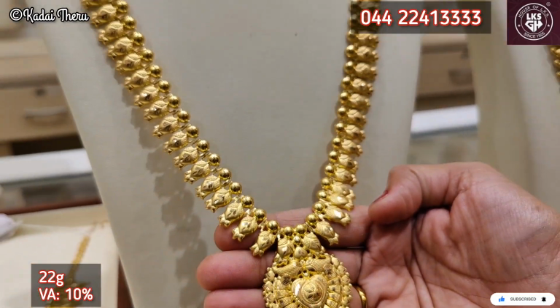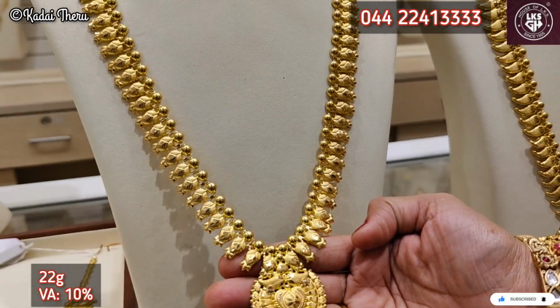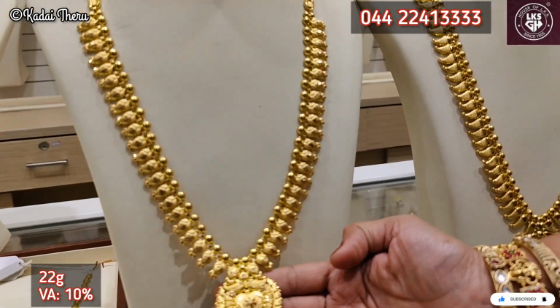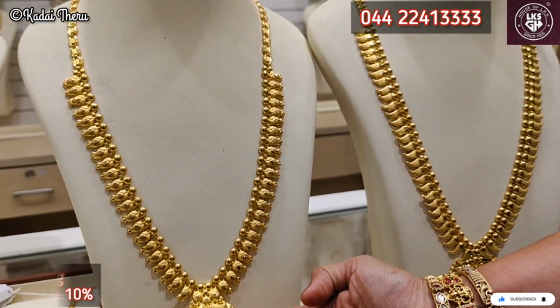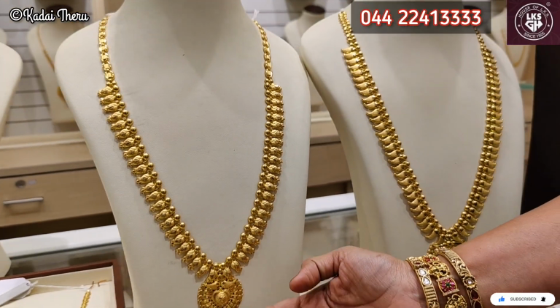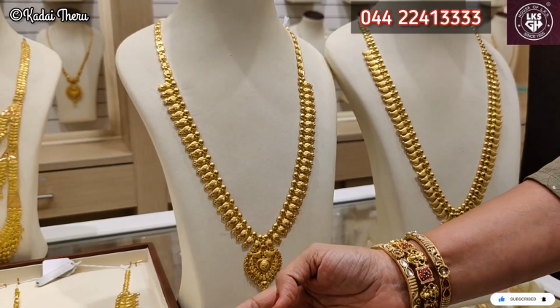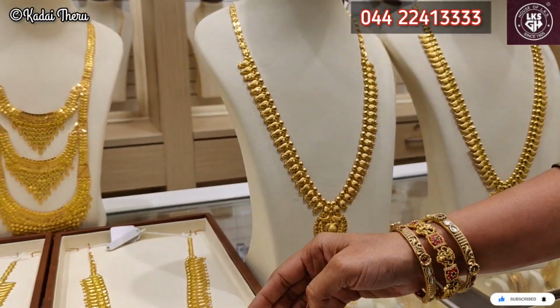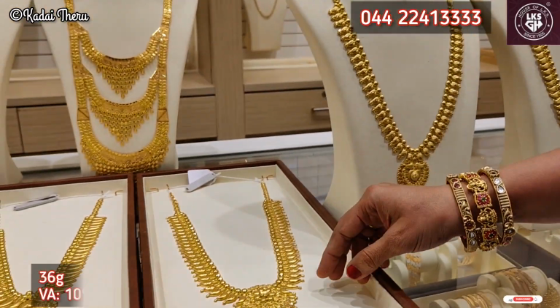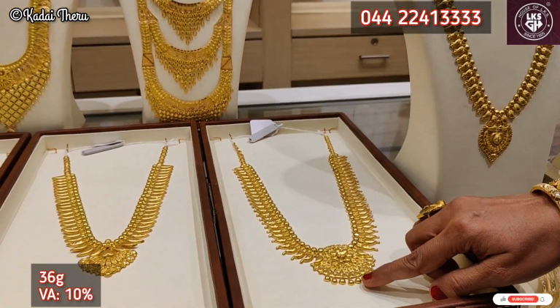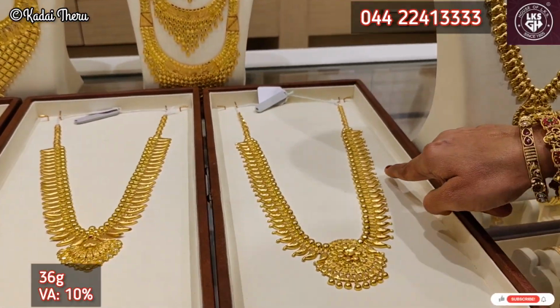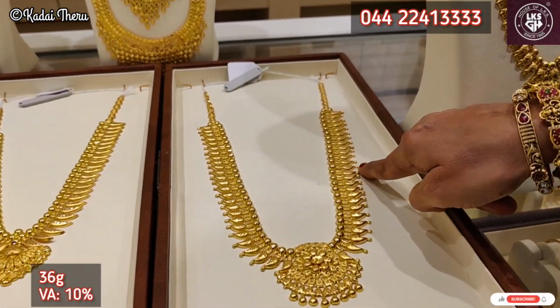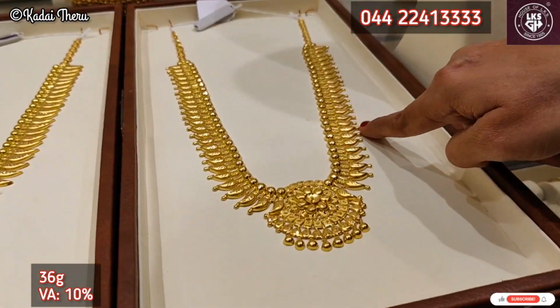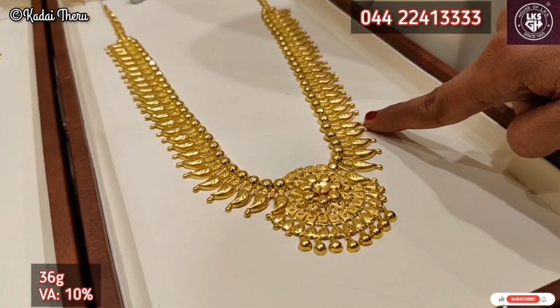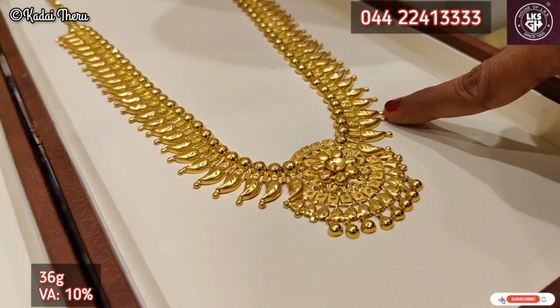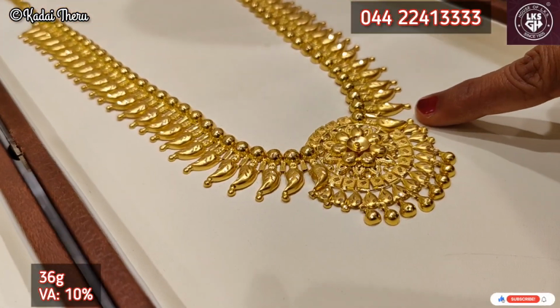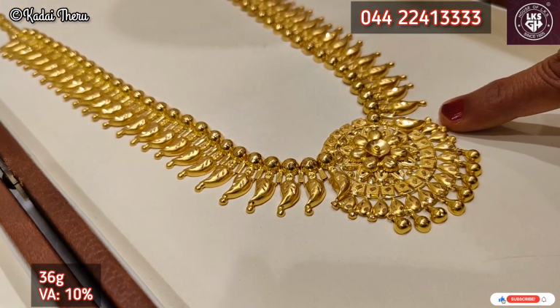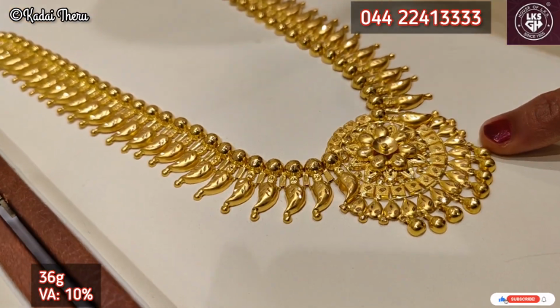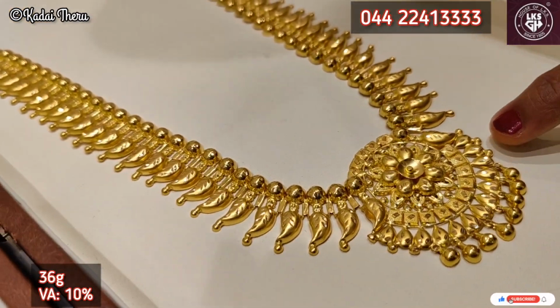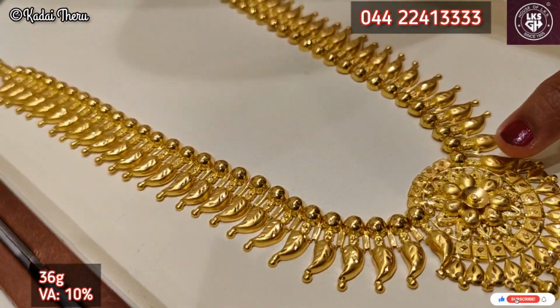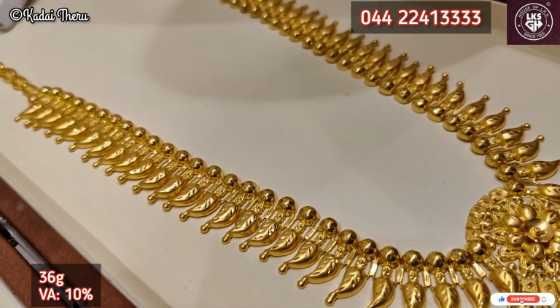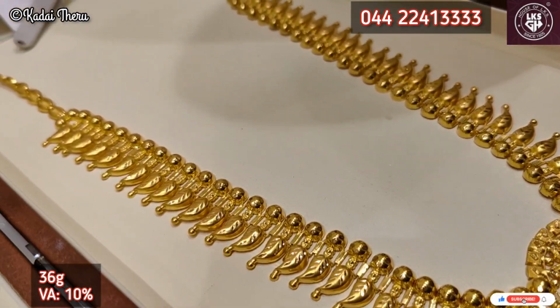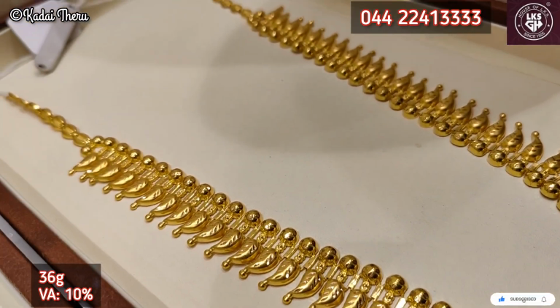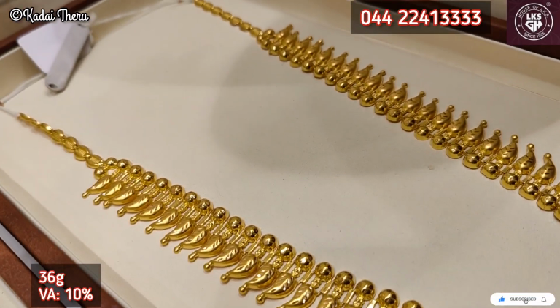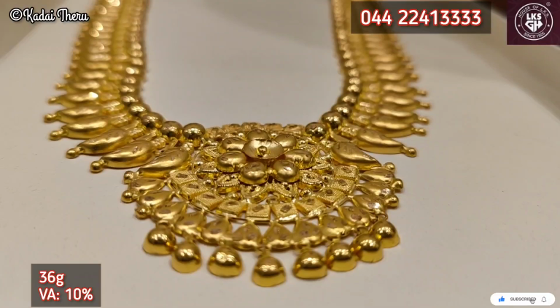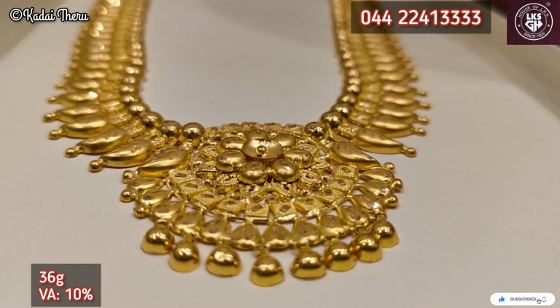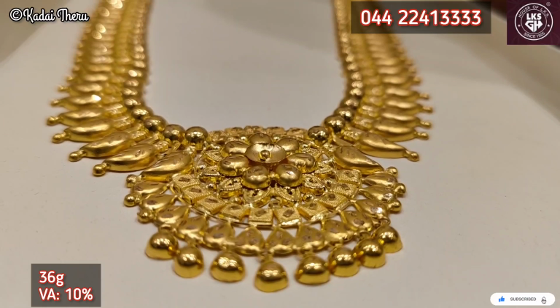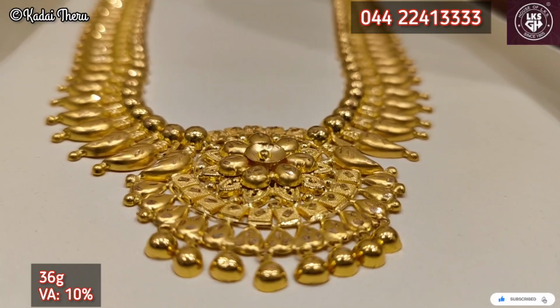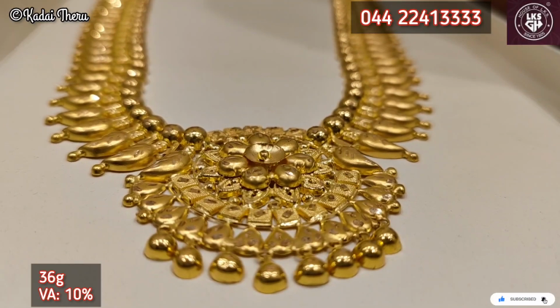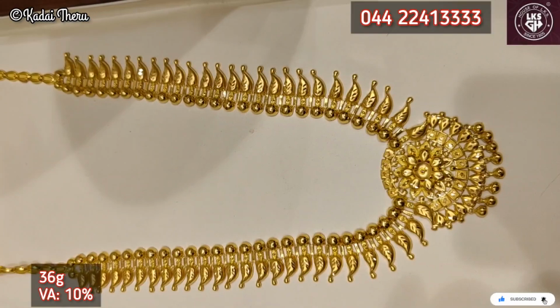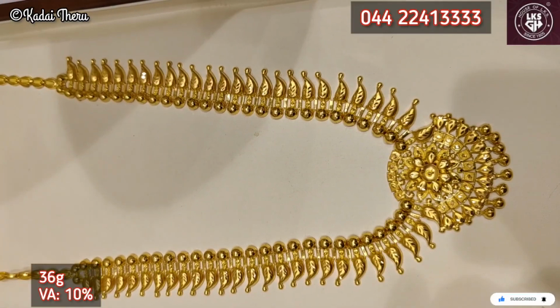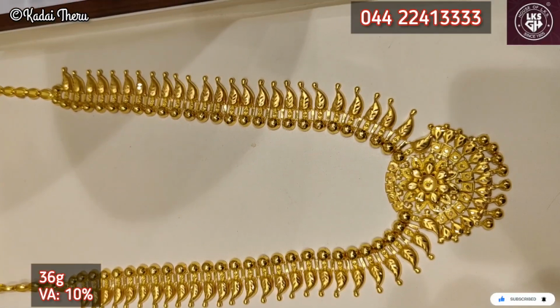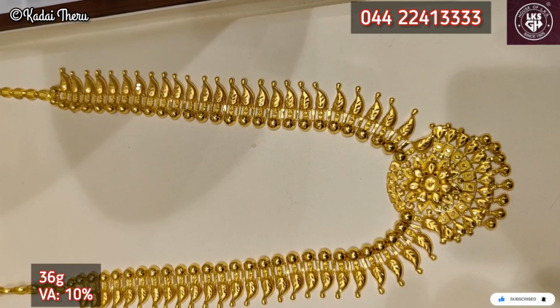We have to choose the size. We can see the difference in those two — you can see the size of the color. We can see the size of 36 grams. Here we can see a pattern — a slight pattern in the color of Kerala. We can choose a pattern of 2.